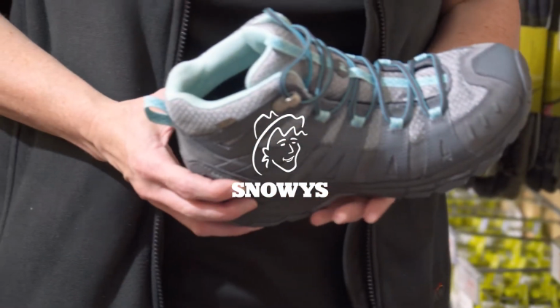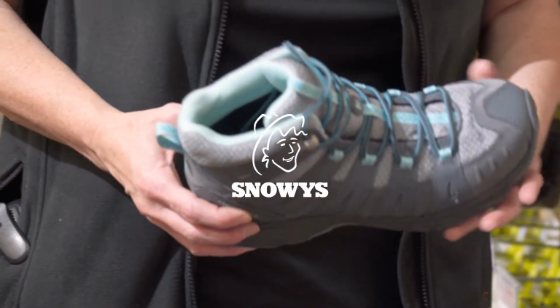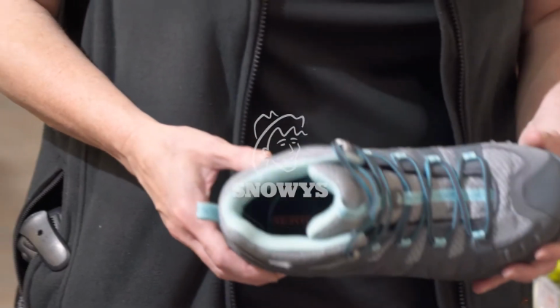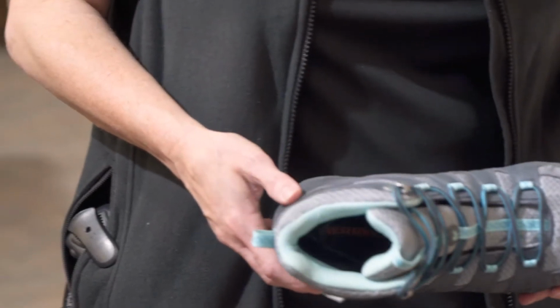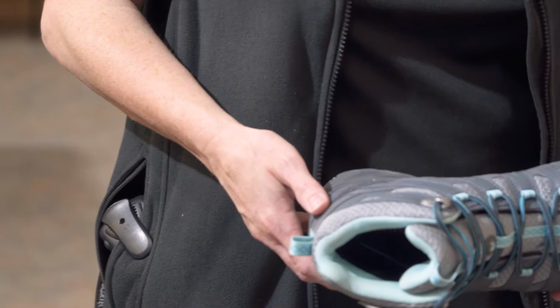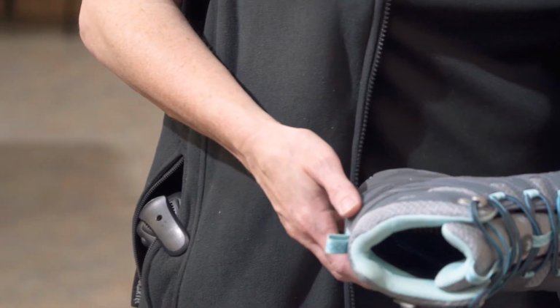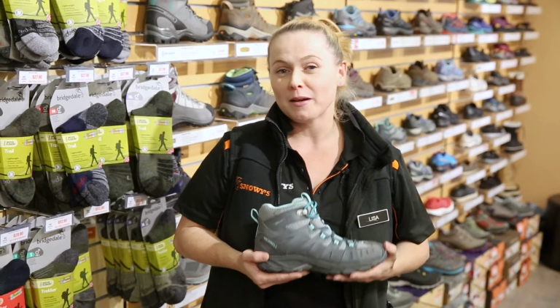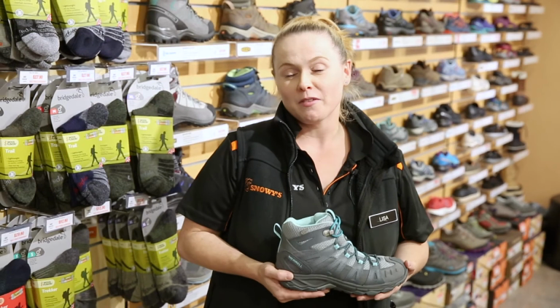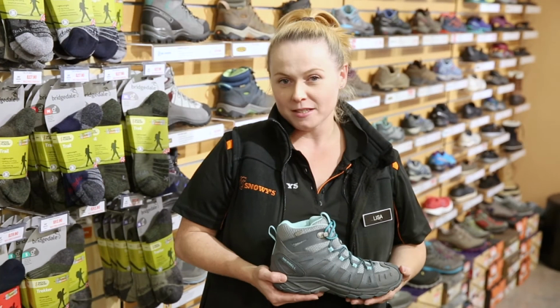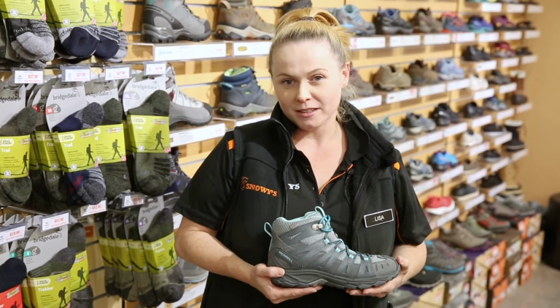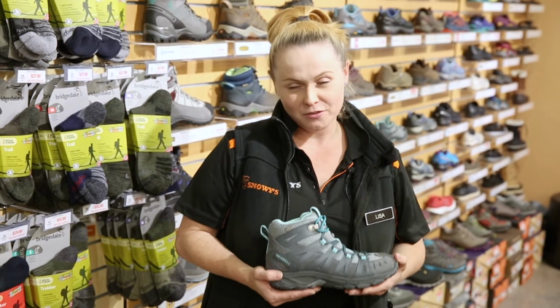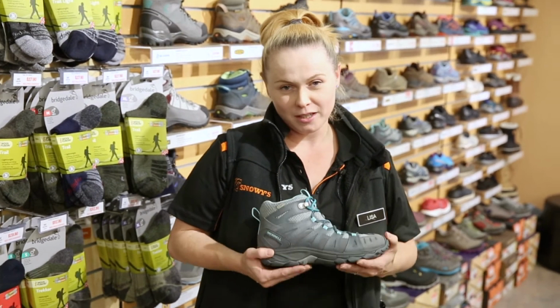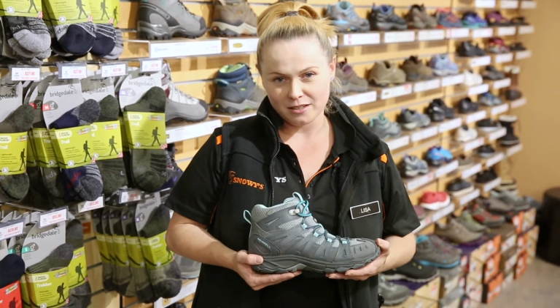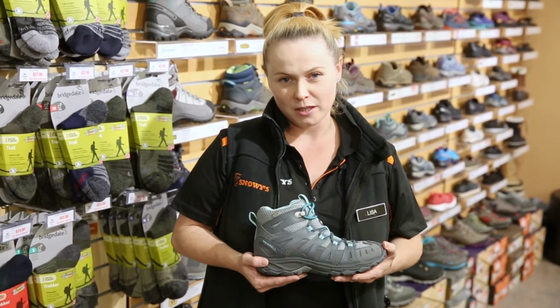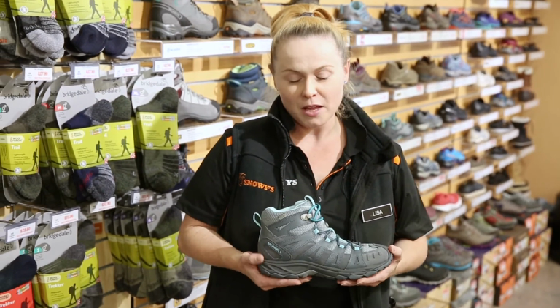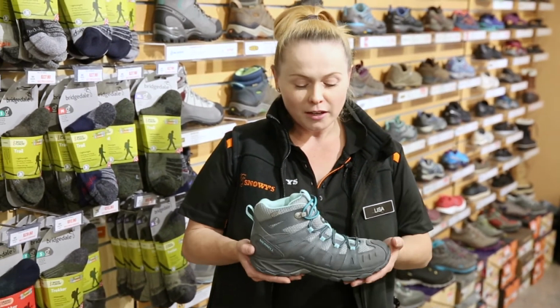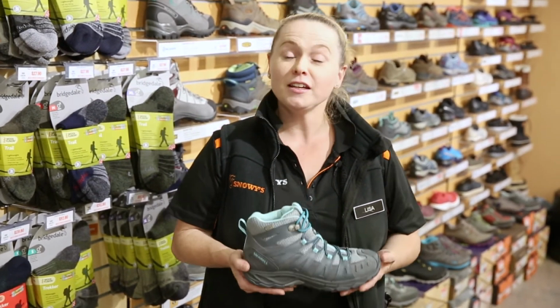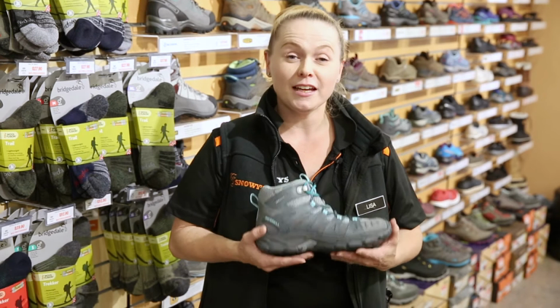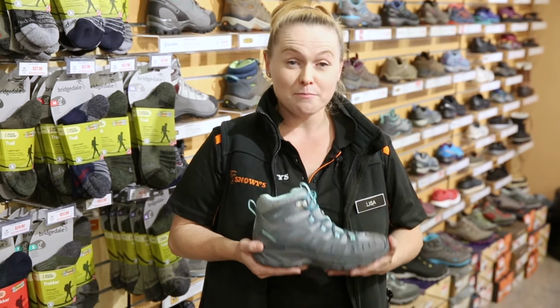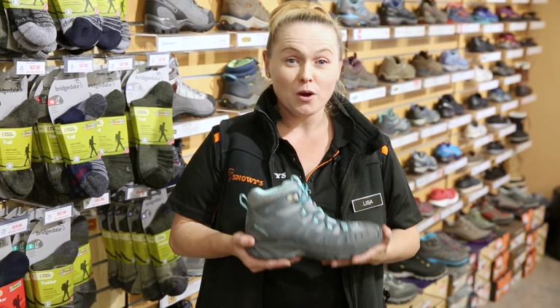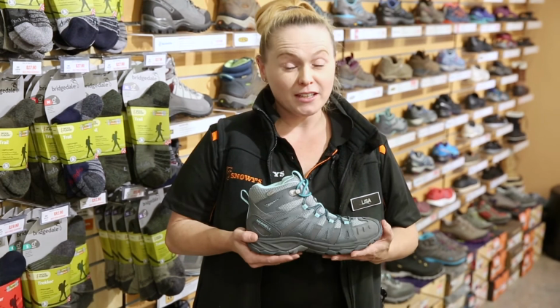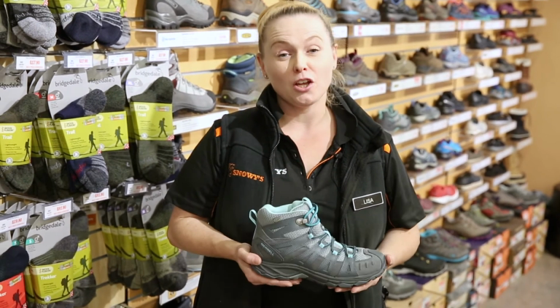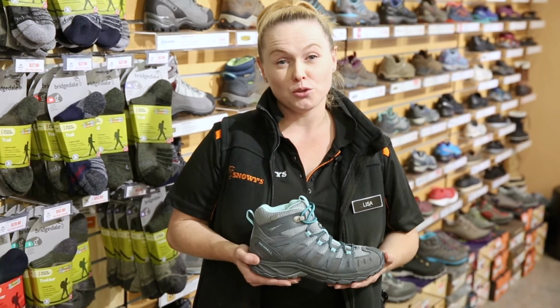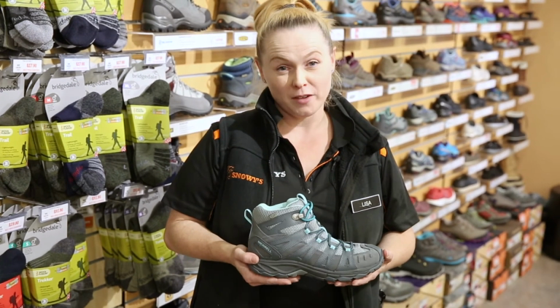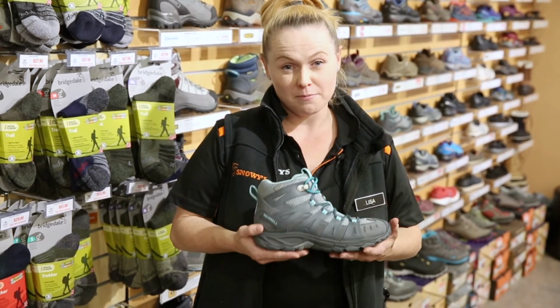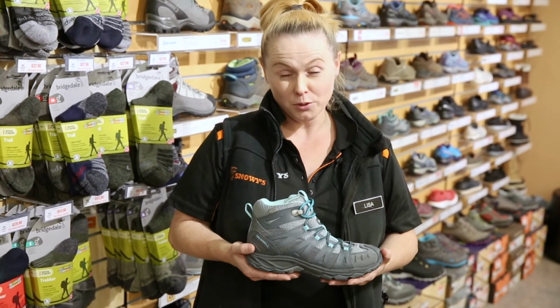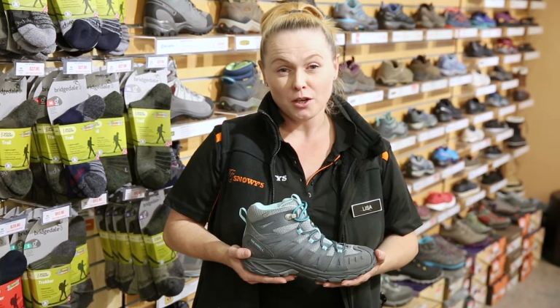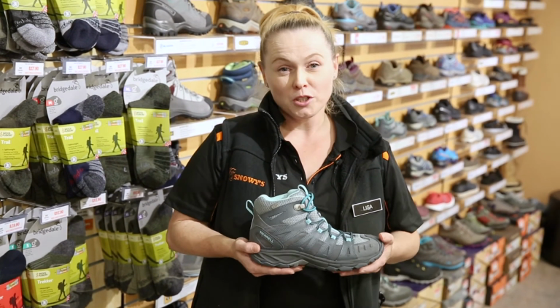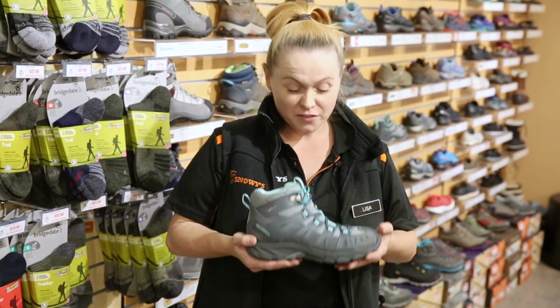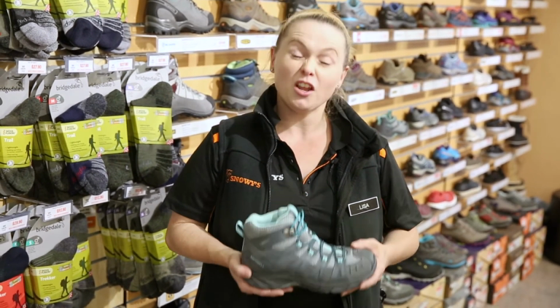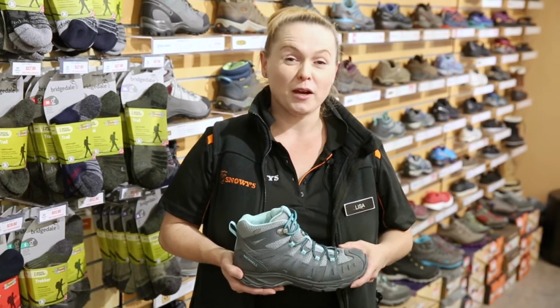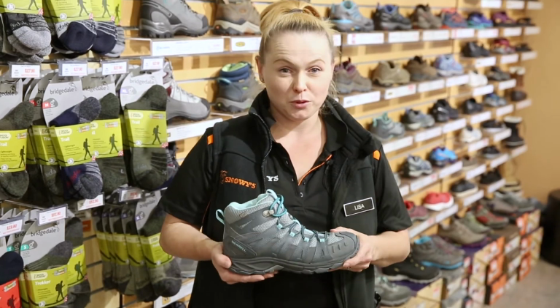Hi, I'm Lisa and today we're going to be talking about some of our best-selling ladies footwear here at Snowys. I have here the ladies Merrell Avian Light 2 Vent Mid Boot, which is a very lightweight boot.